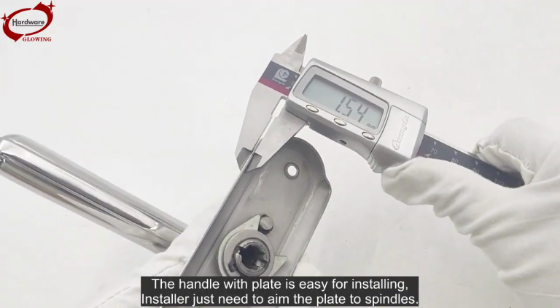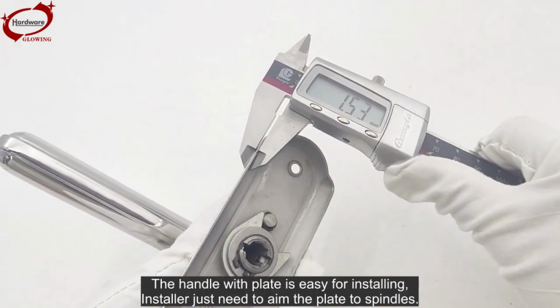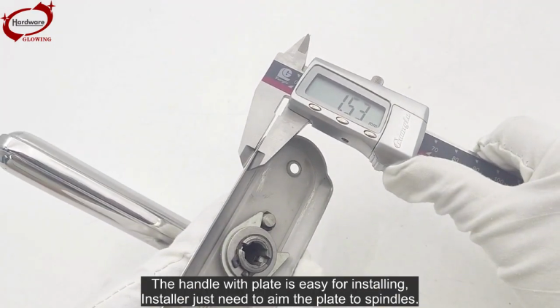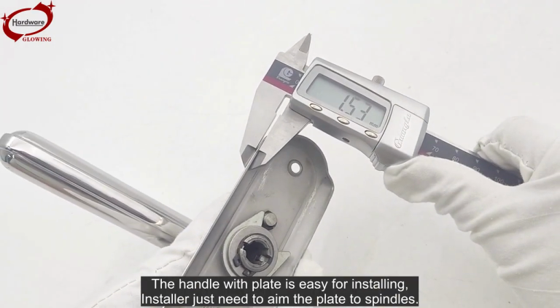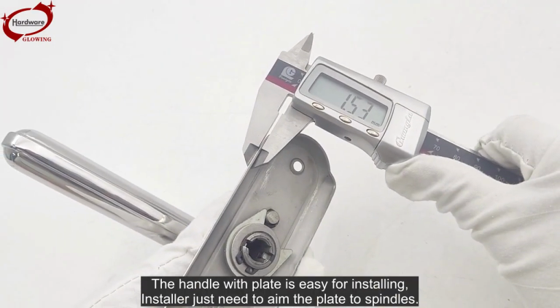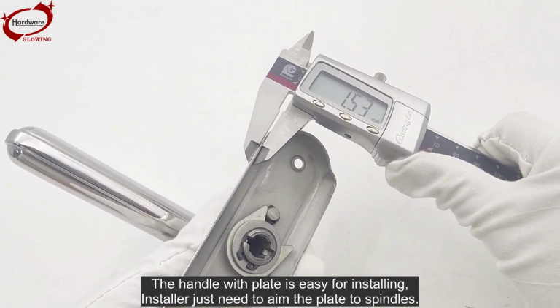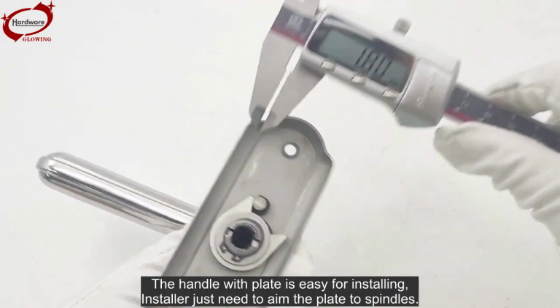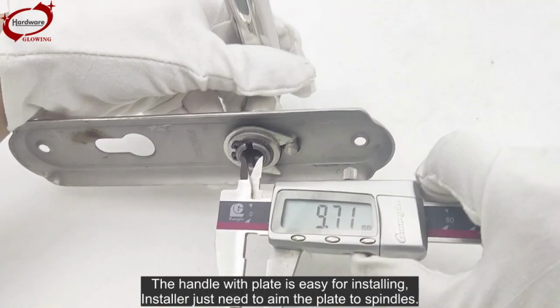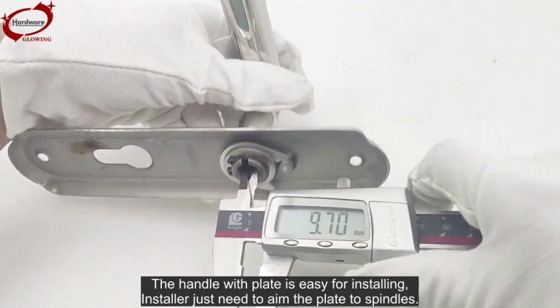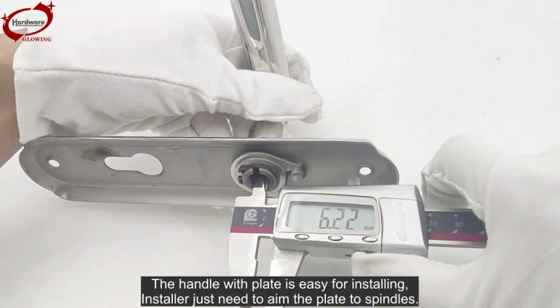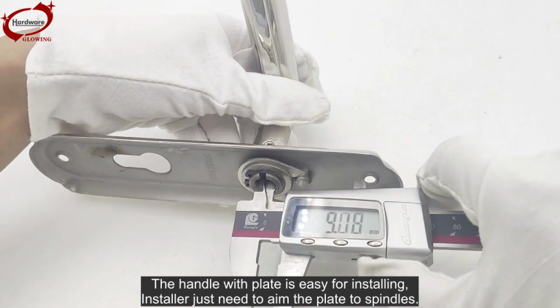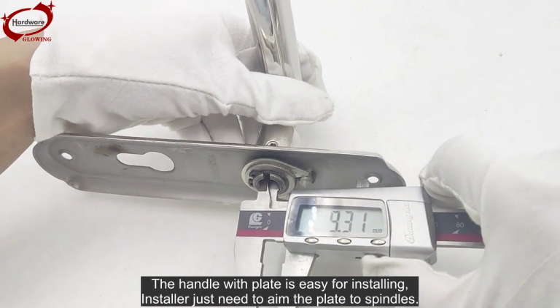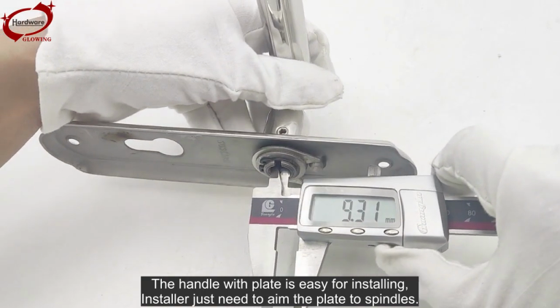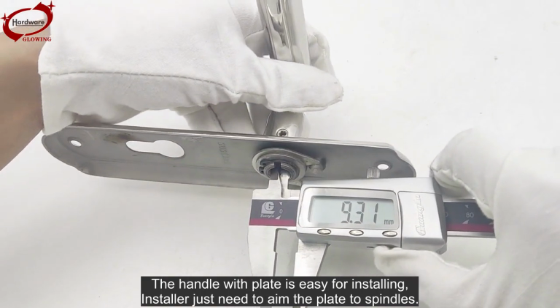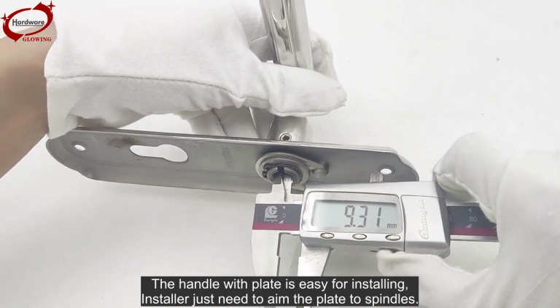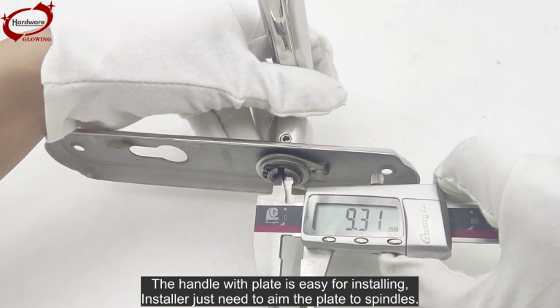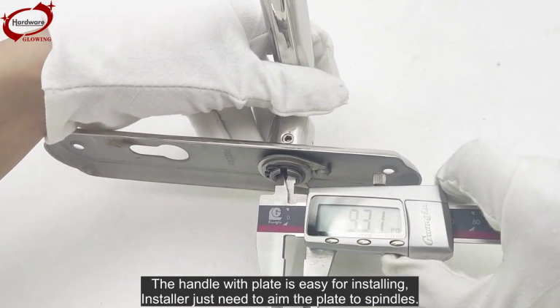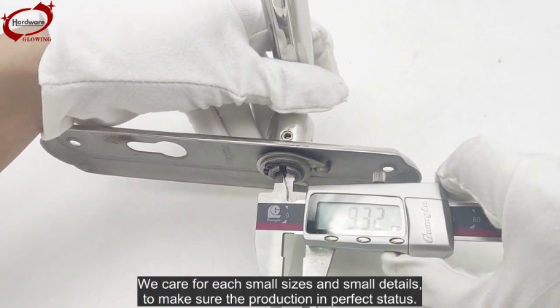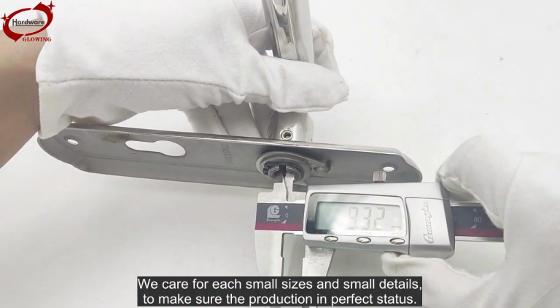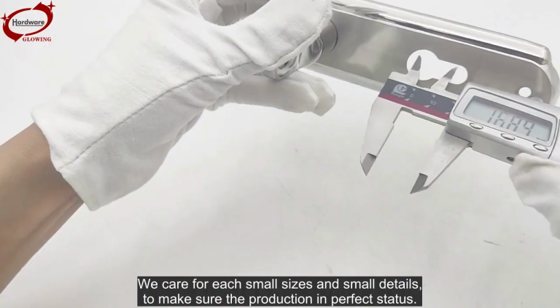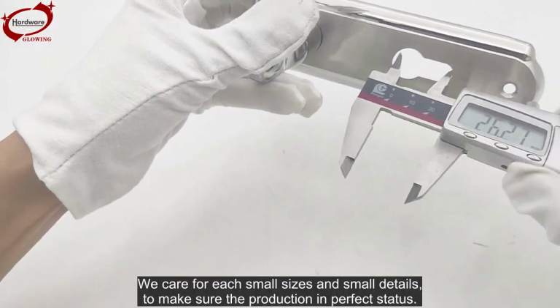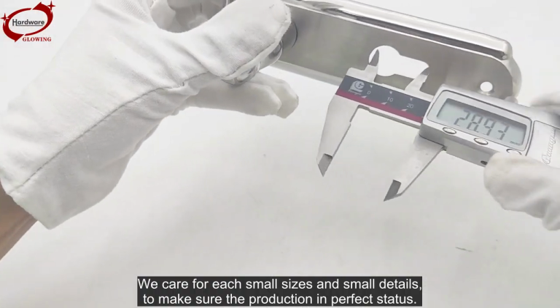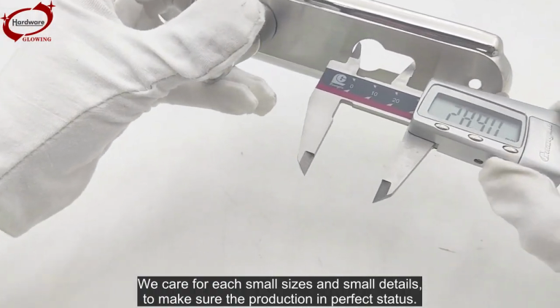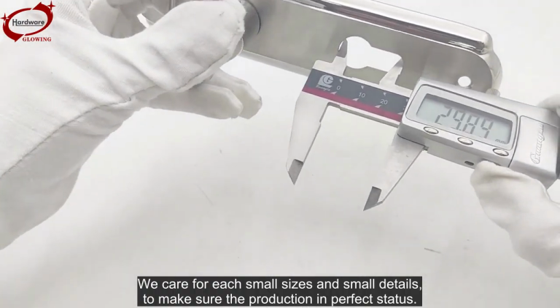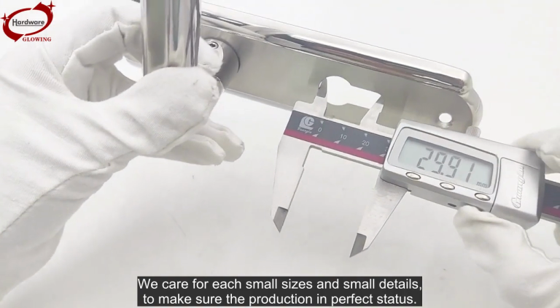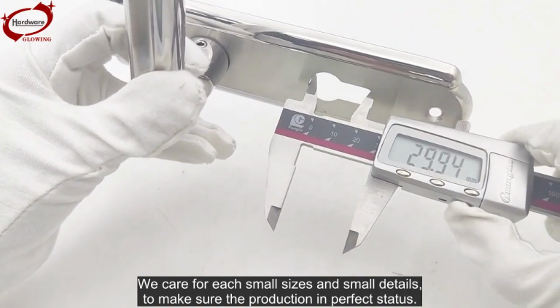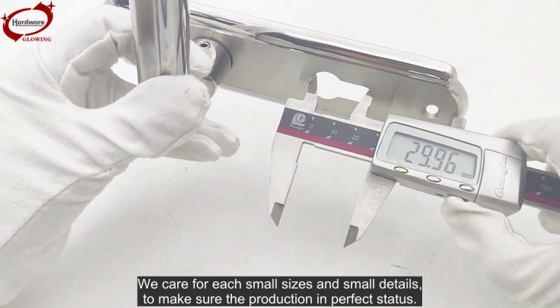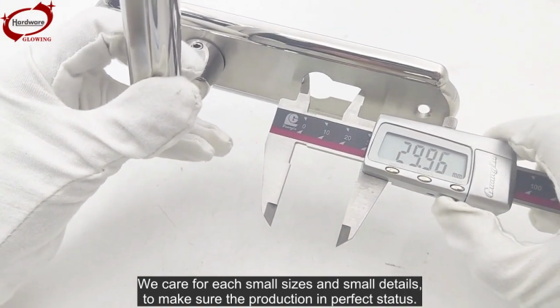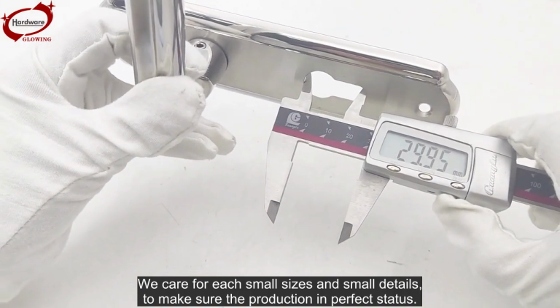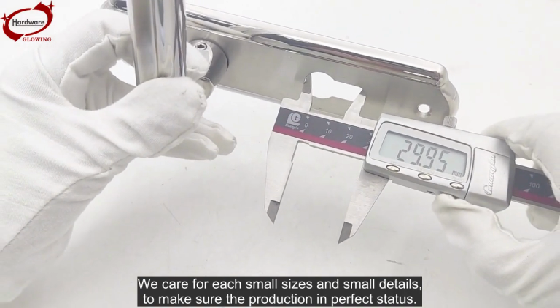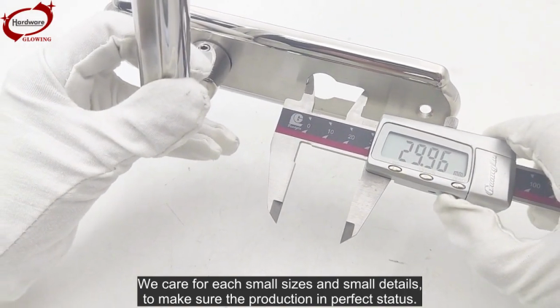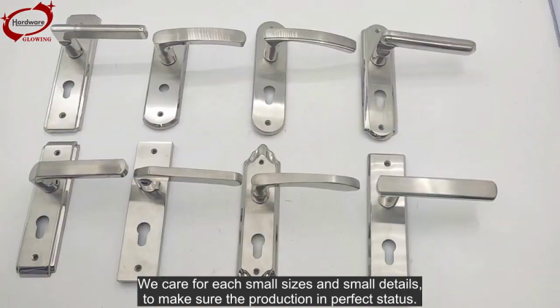The handle with plate is easy to install — the installer just needs to aim the plate to the spindle. We care about each small size and small detail to make sure the production is in perfect status.